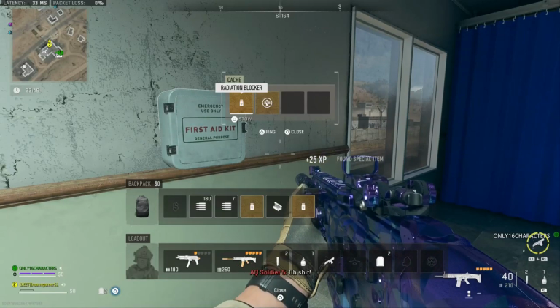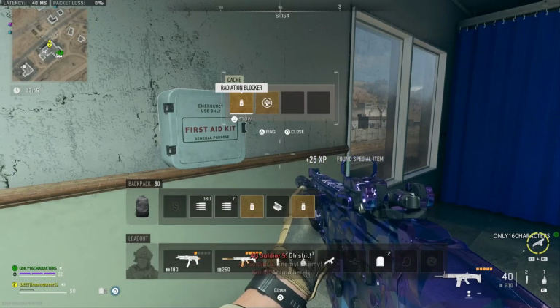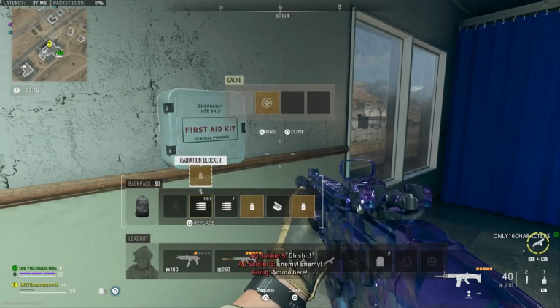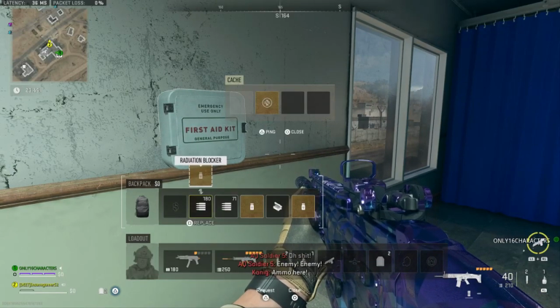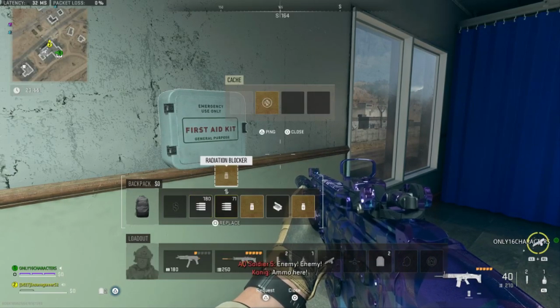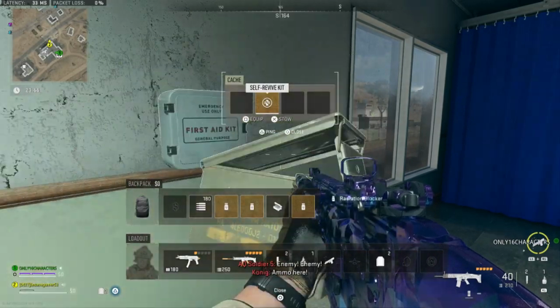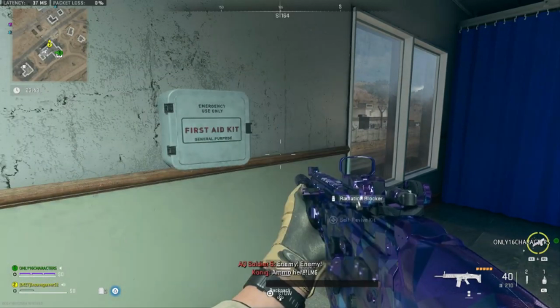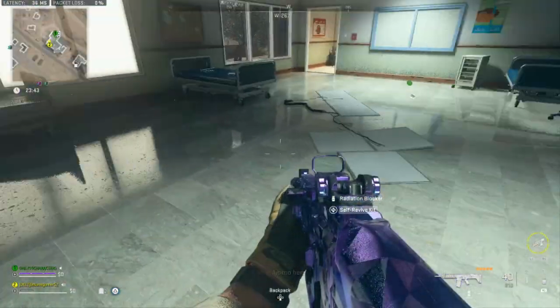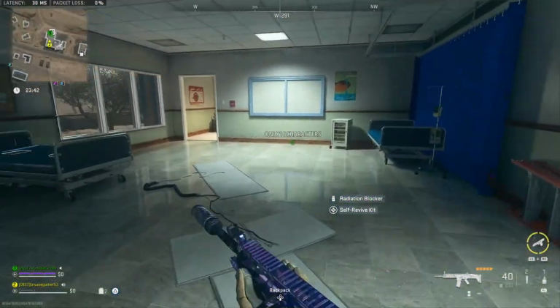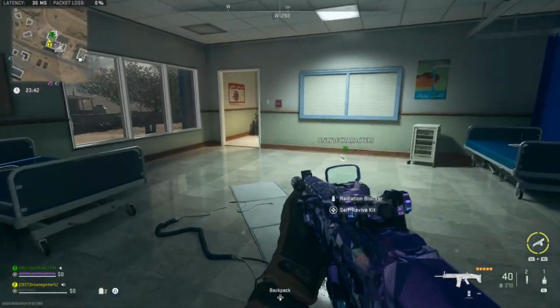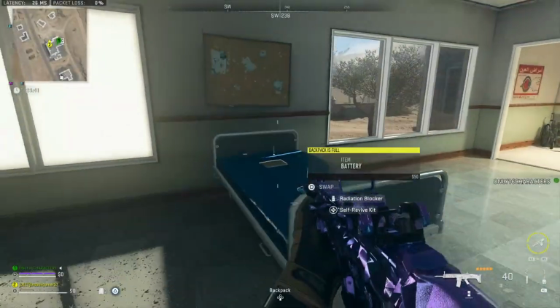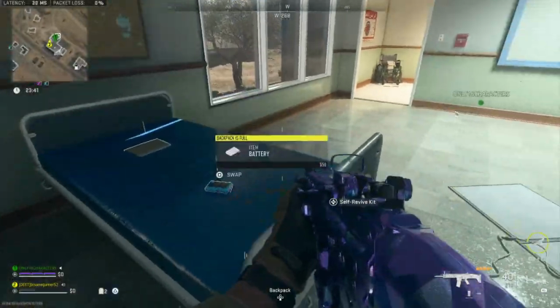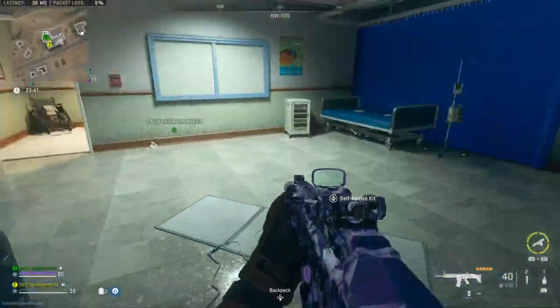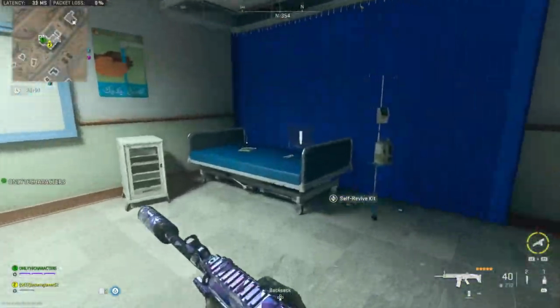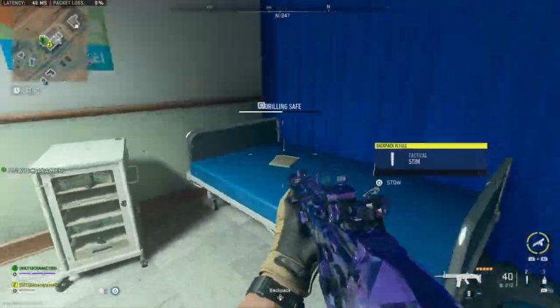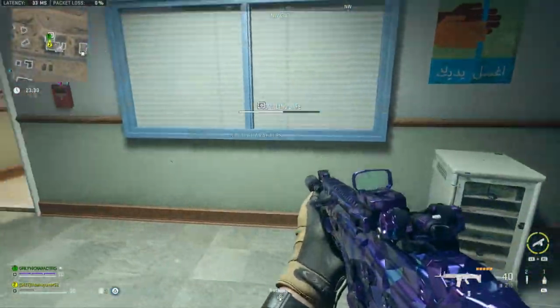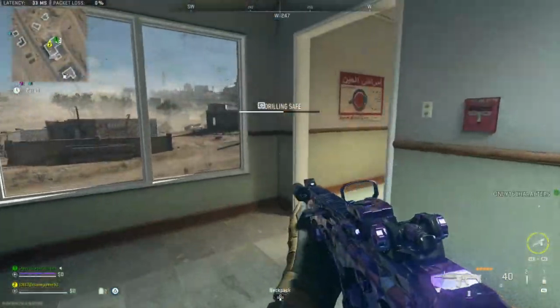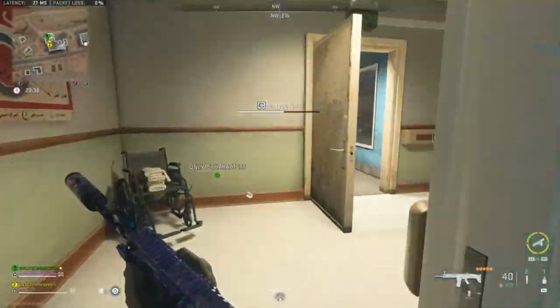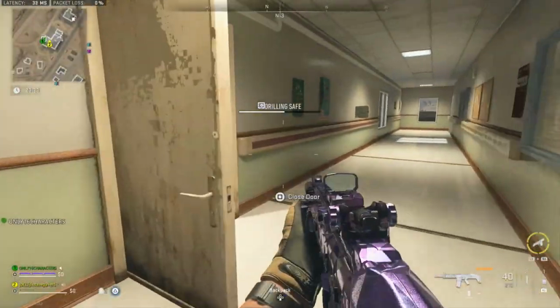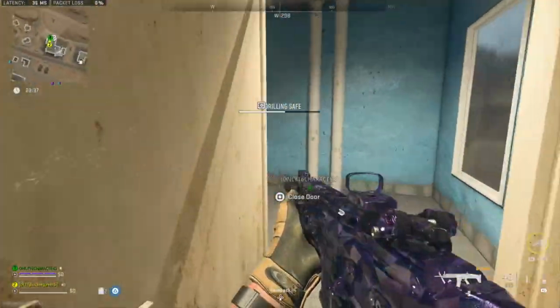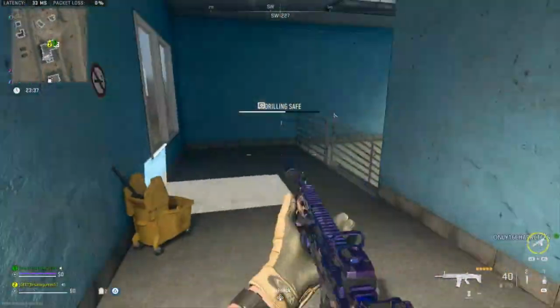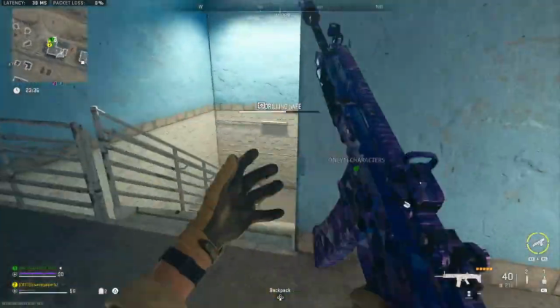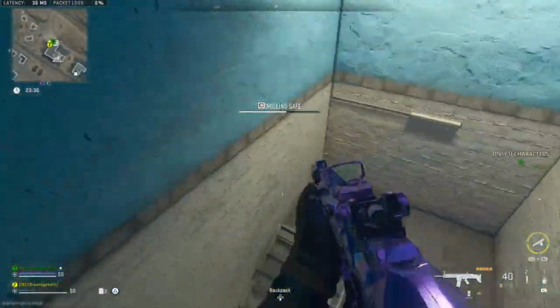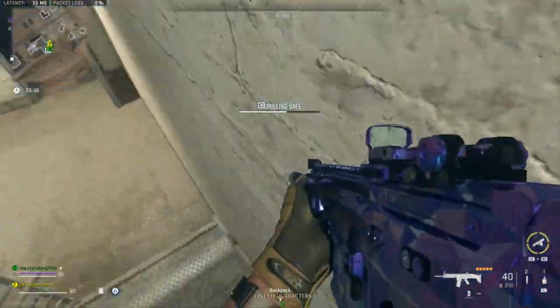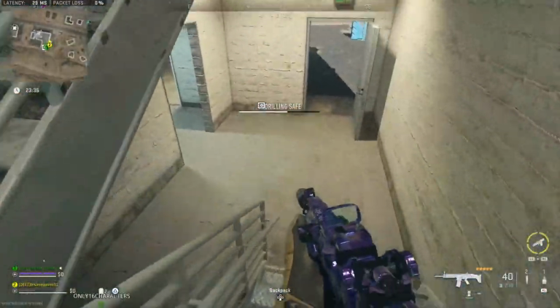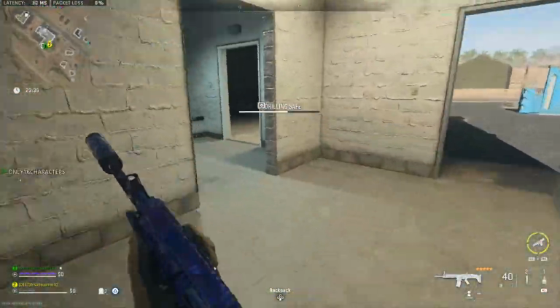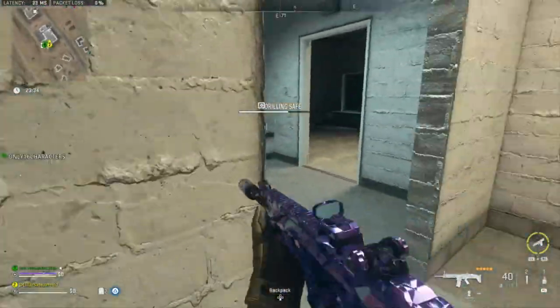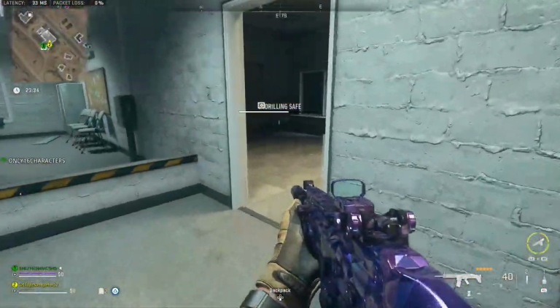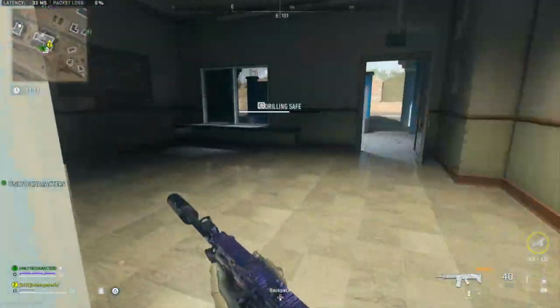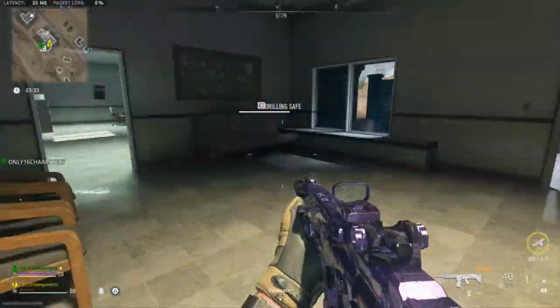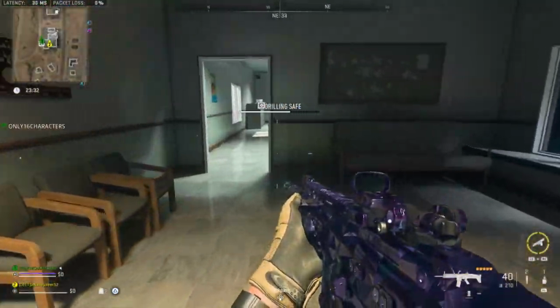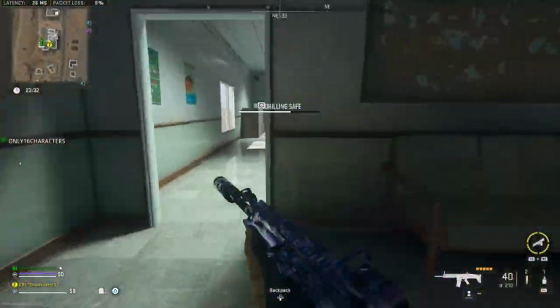Hospitals are guaranteed to have 7 medicine cabinets each and are the best way to find radiation blockers, self-revives, revive pistols, and even gas masks. This is another reason I suggest starting with the radiation blockers since you can find a good amount of free gas masks too.